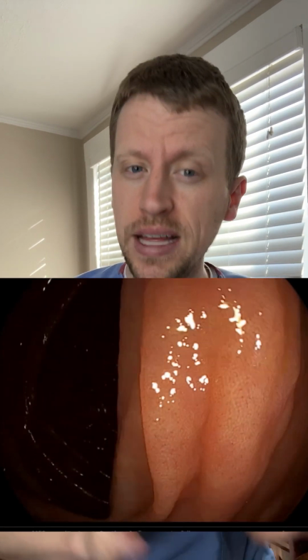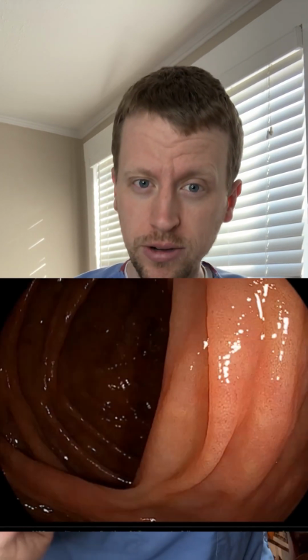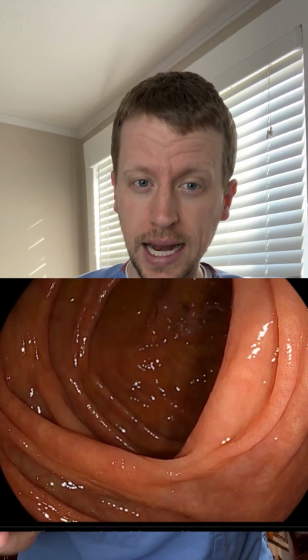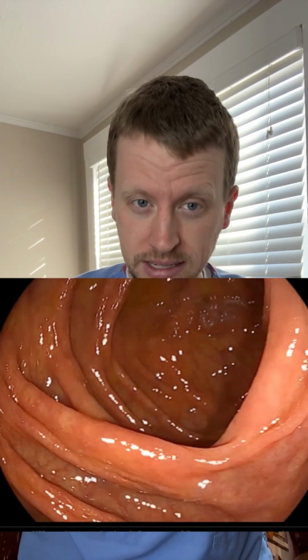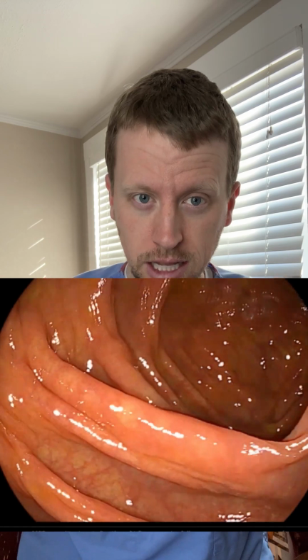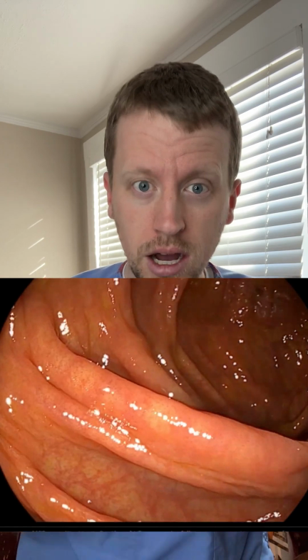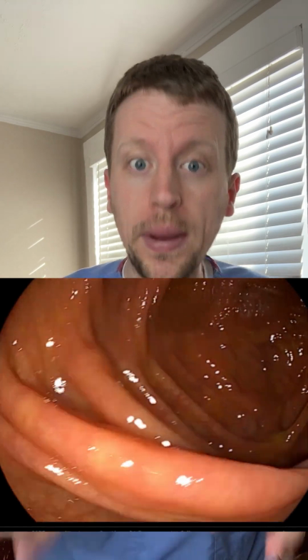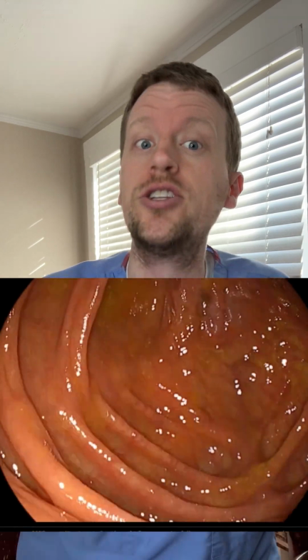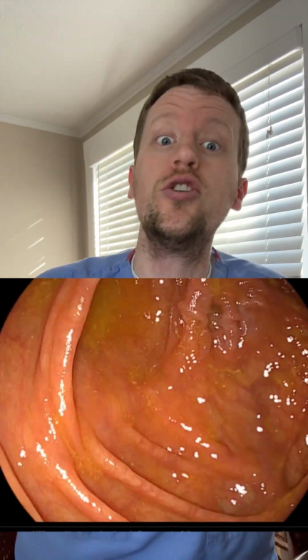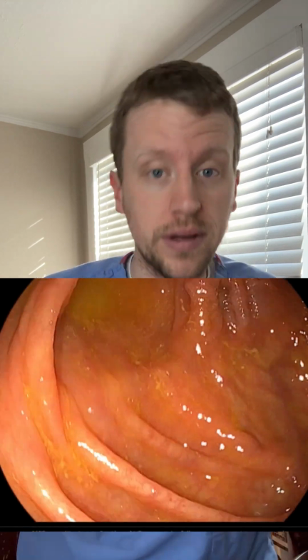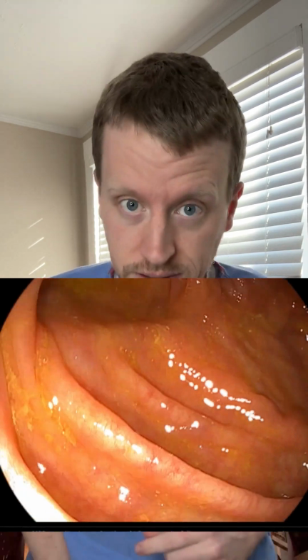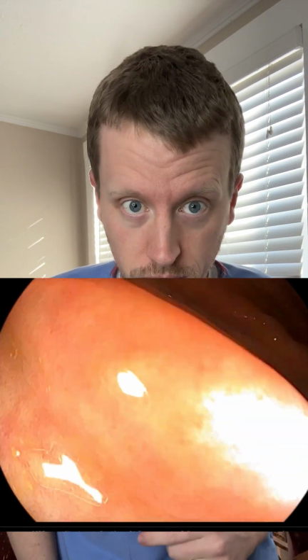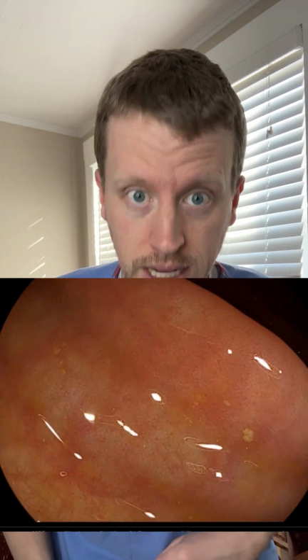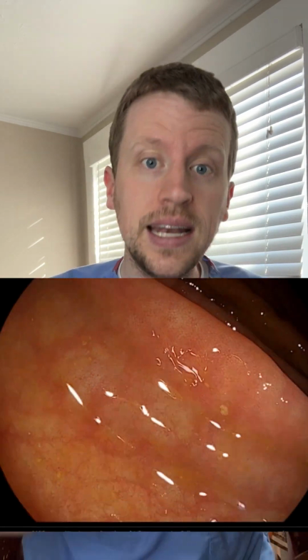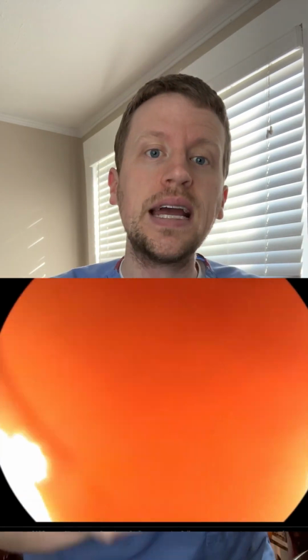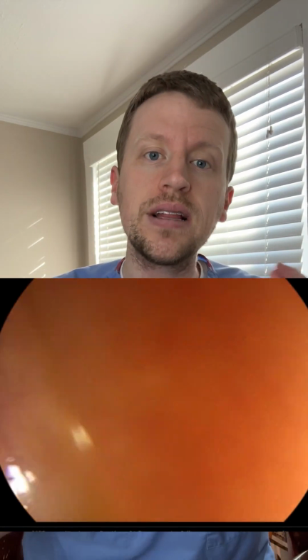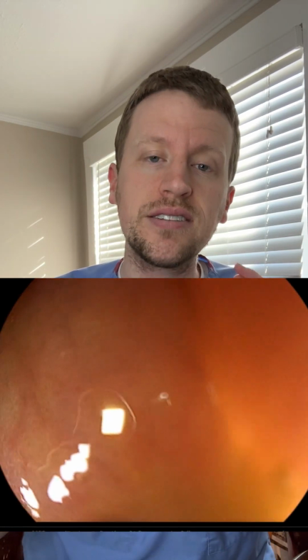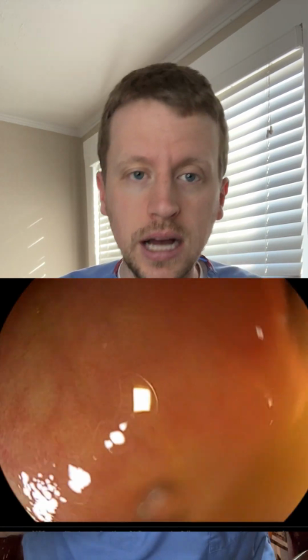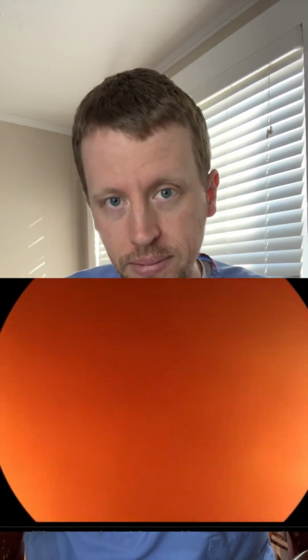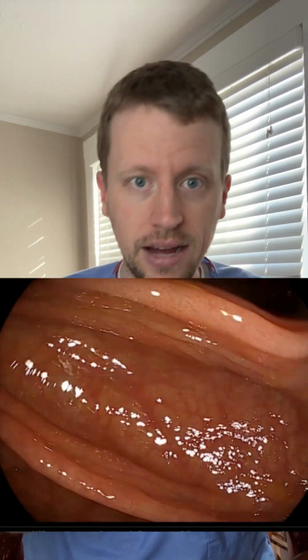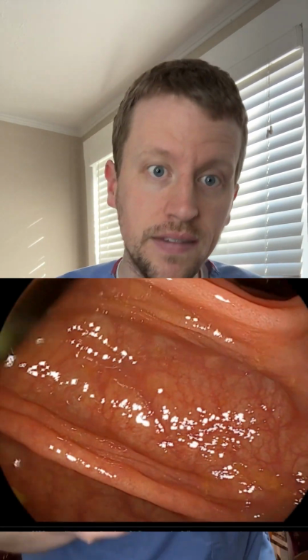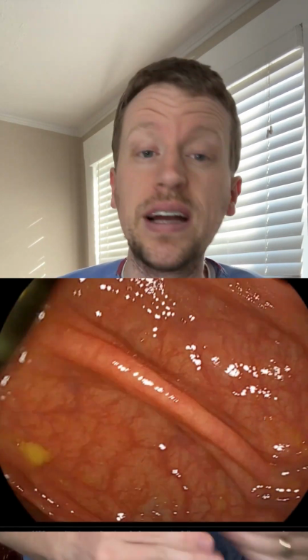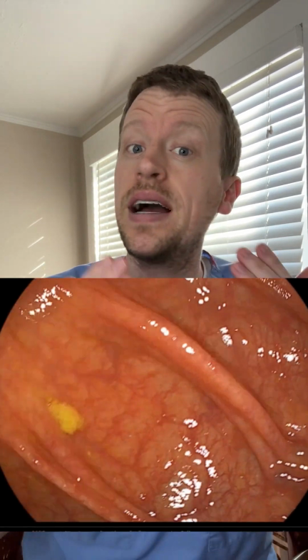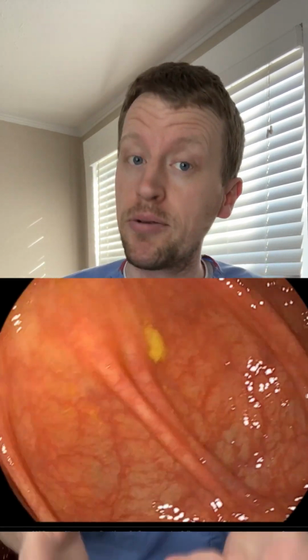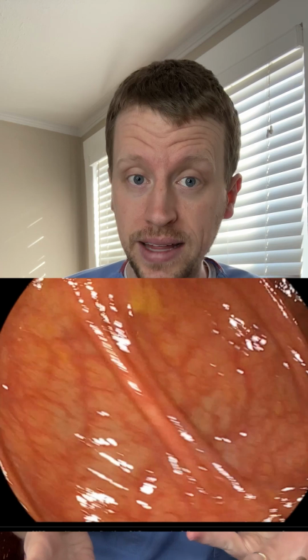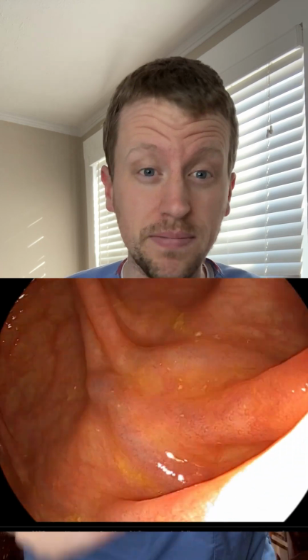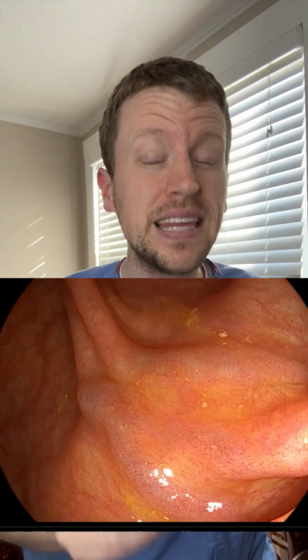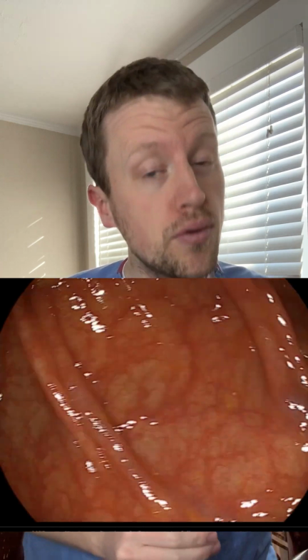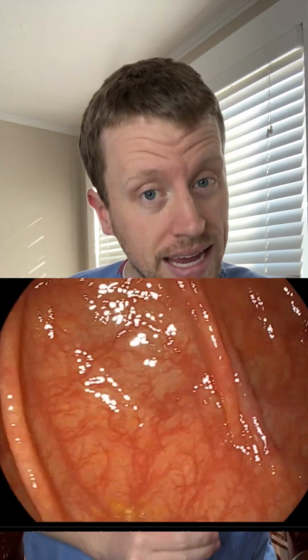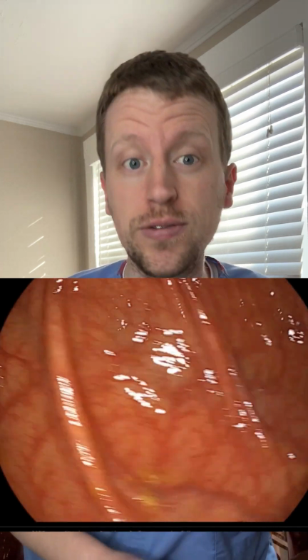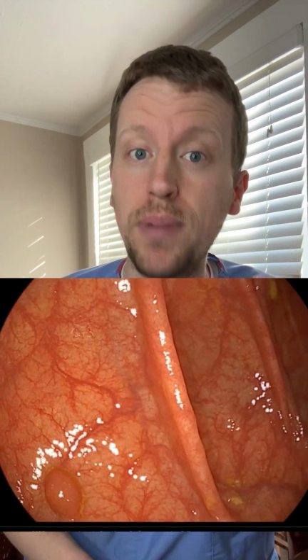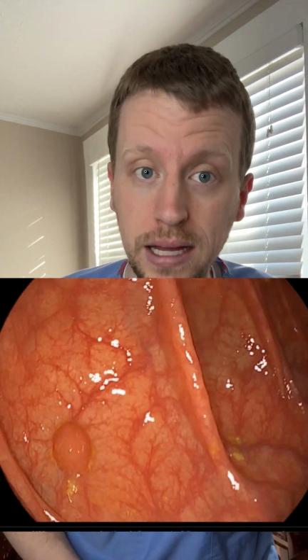Nothing too exciting — basically a long pink tube with lots of folds. Our camera allows us to look up, down, left, and right to find abnormalities, mainly precancerous polyps.